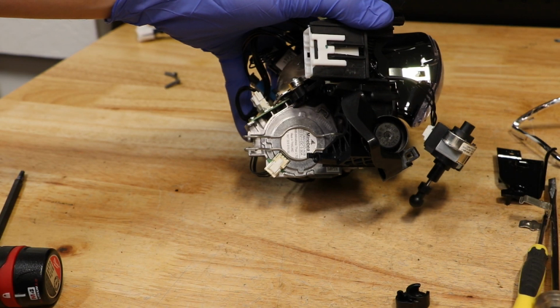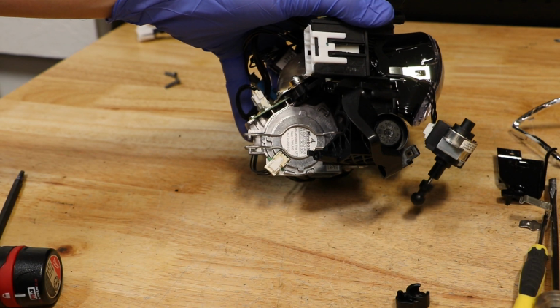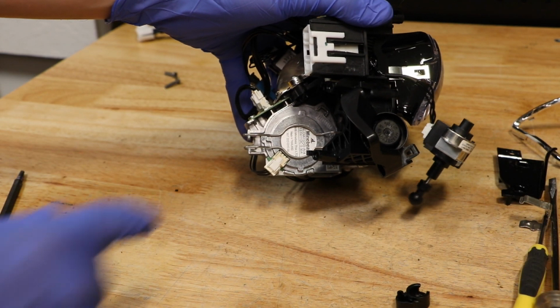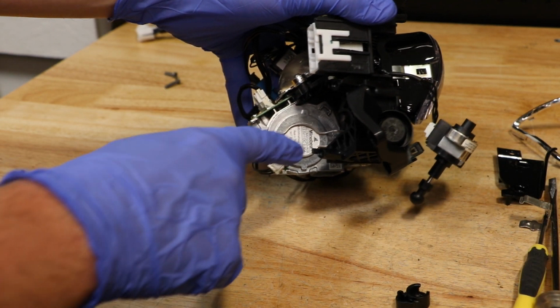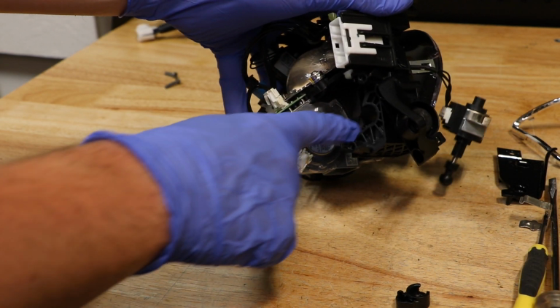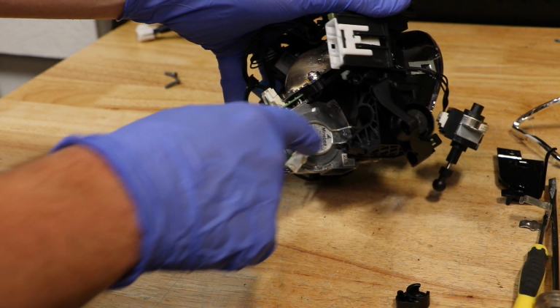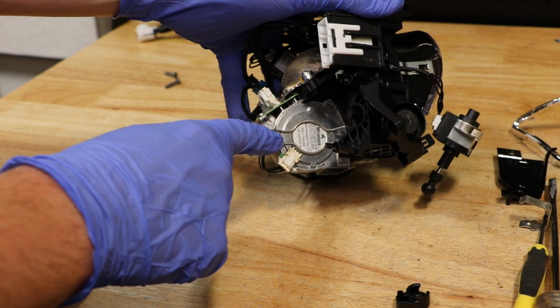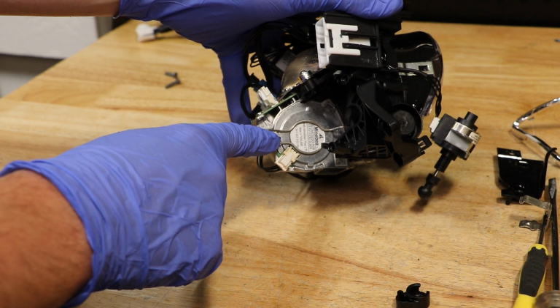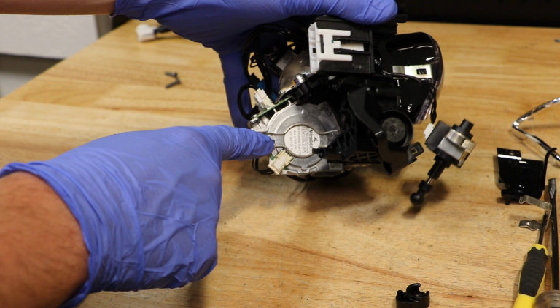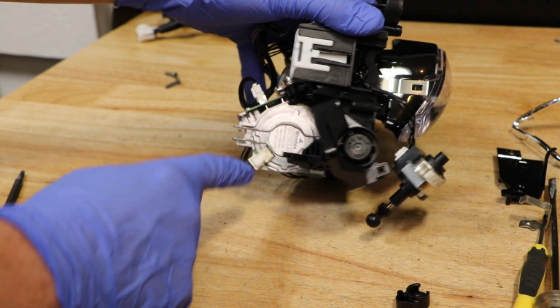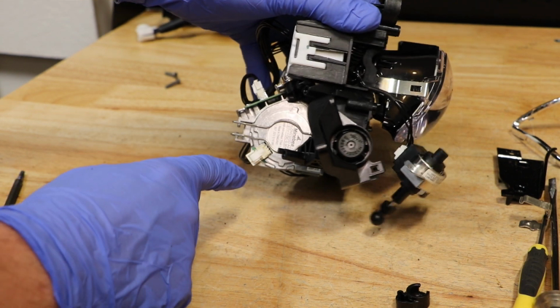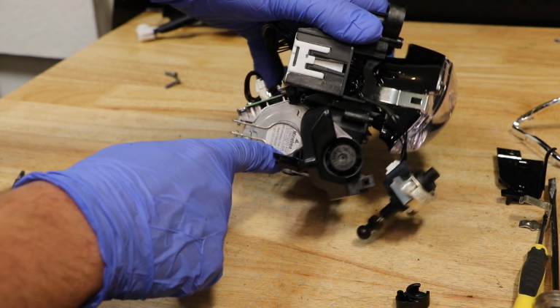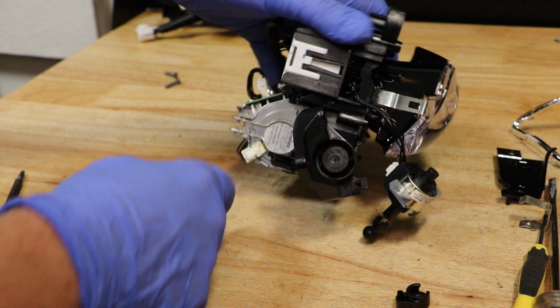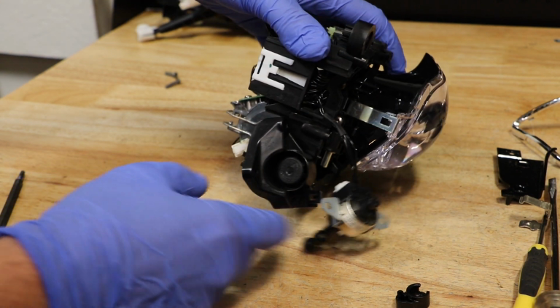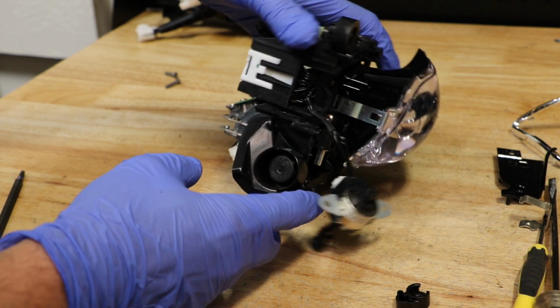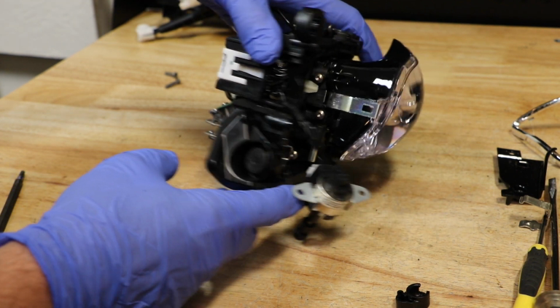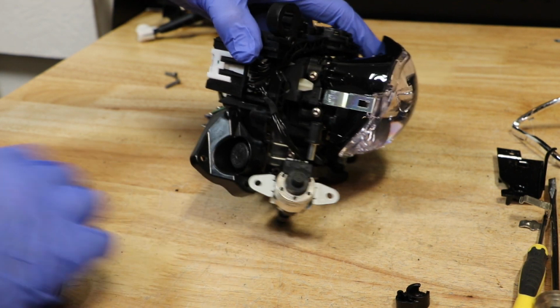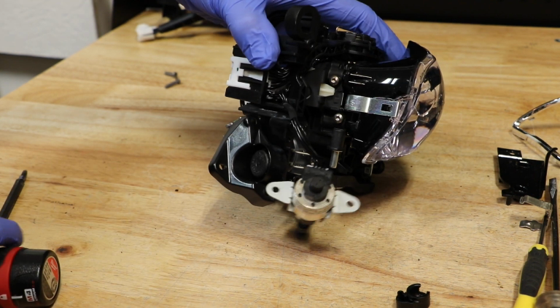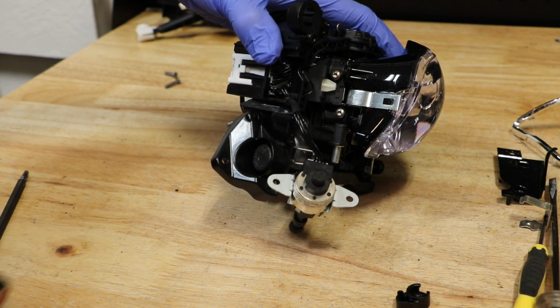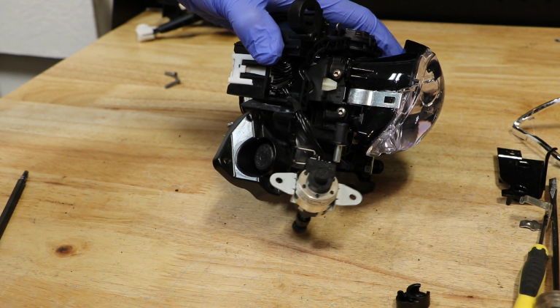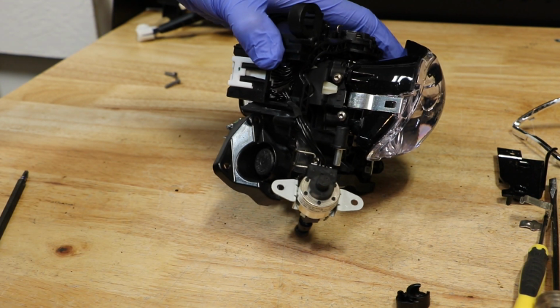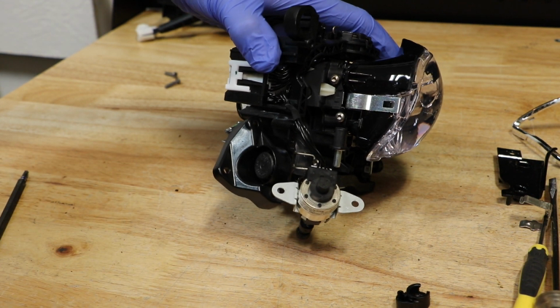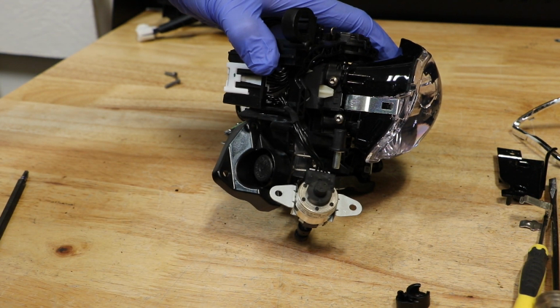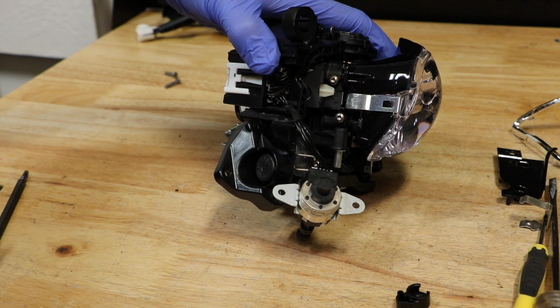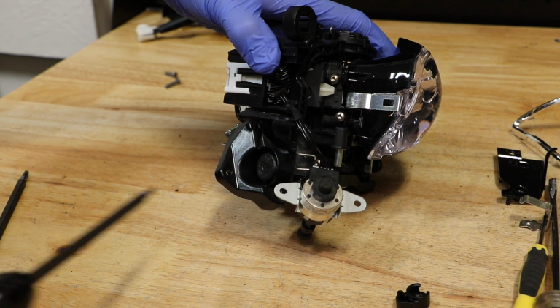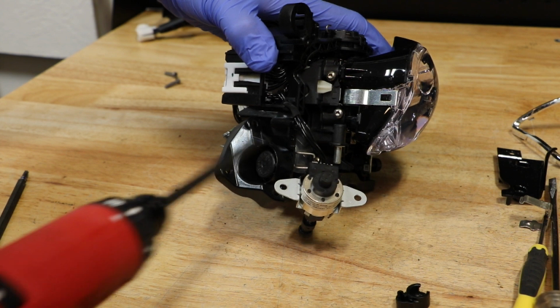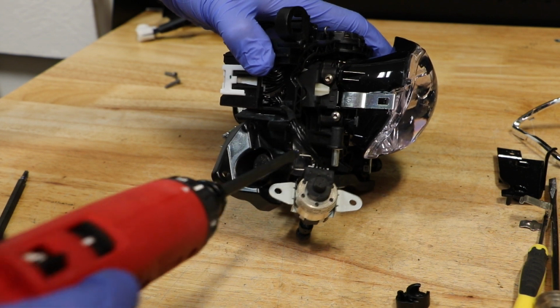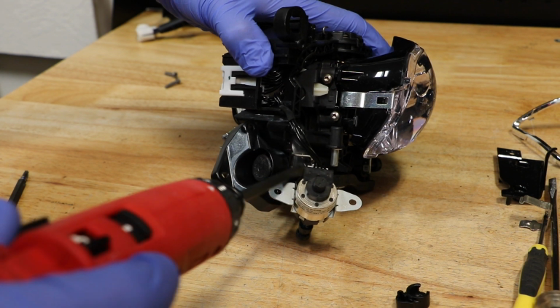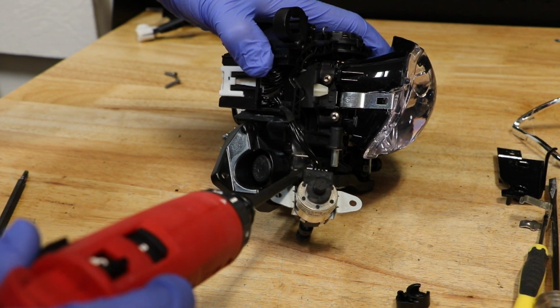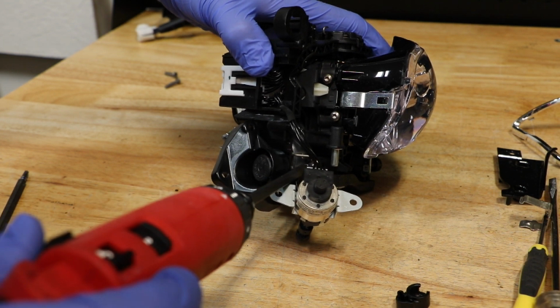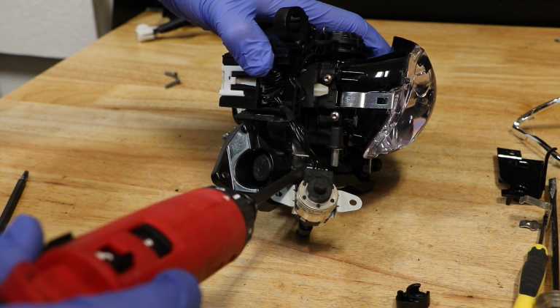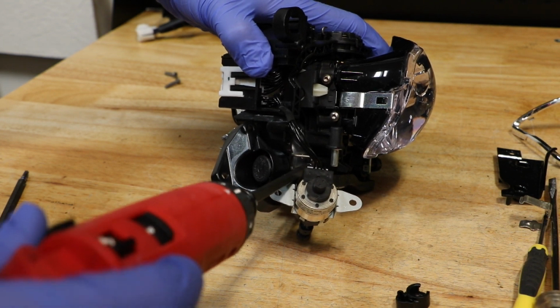Next, I'm going to remove the T20 Torx screw holding on this retainer clip for the fan. I need to twist the projector in place to get access to the T10 Torx screw.